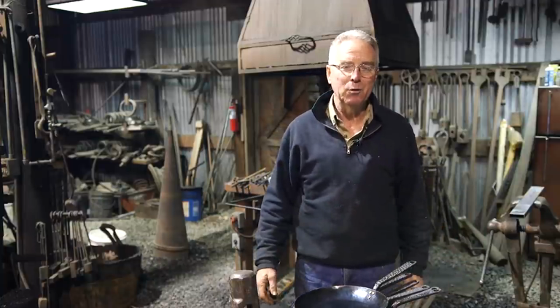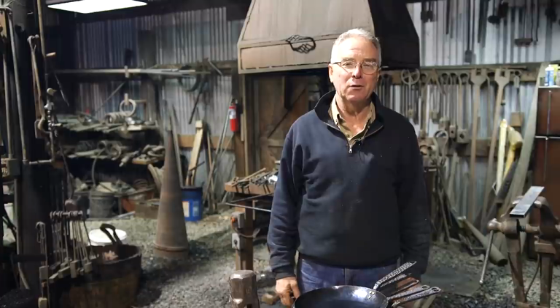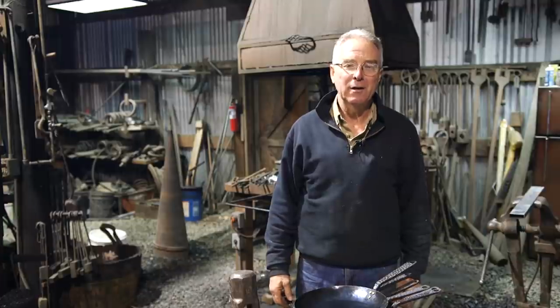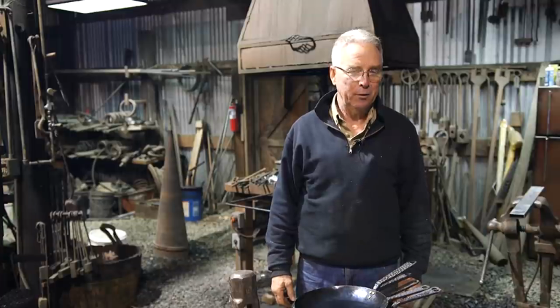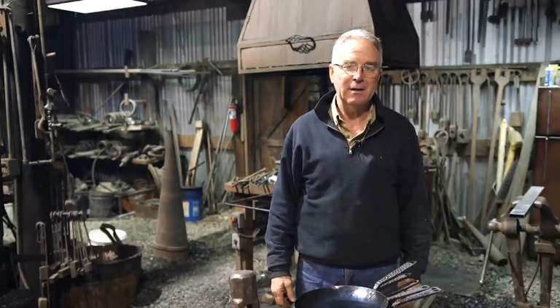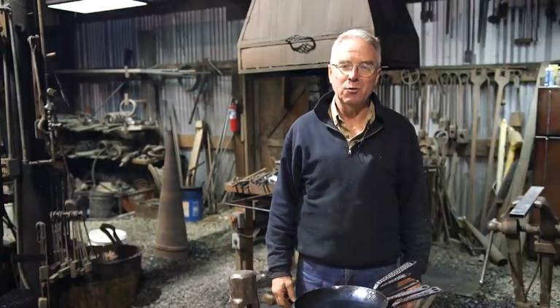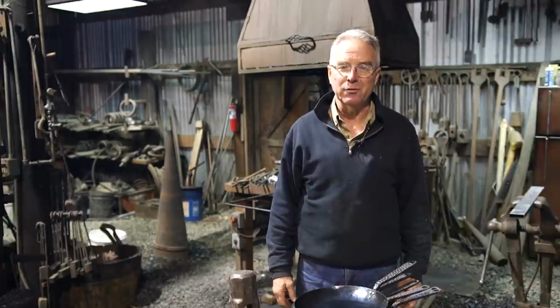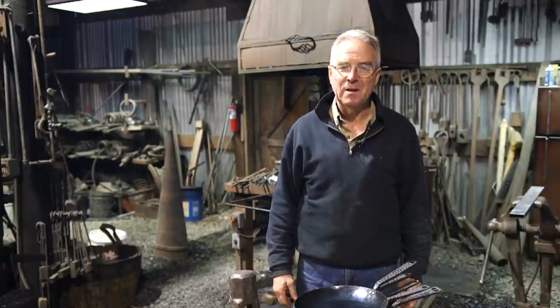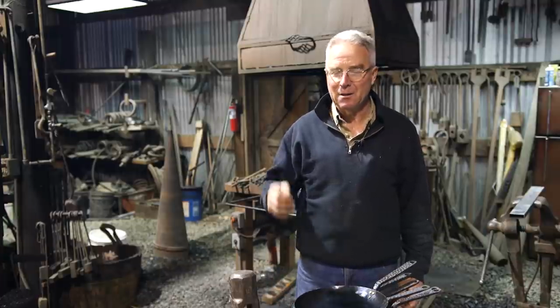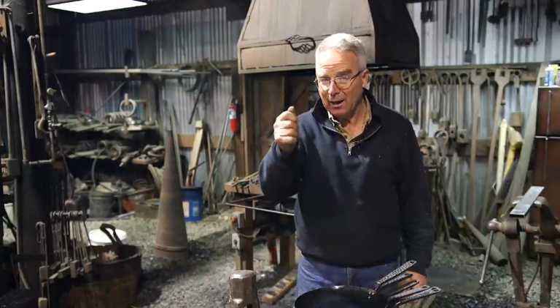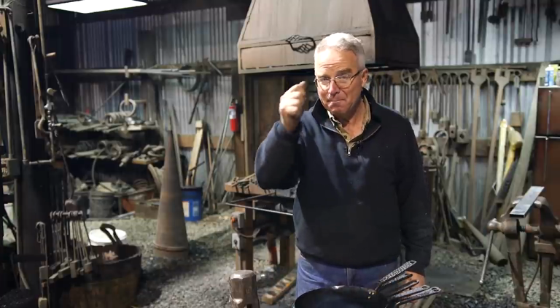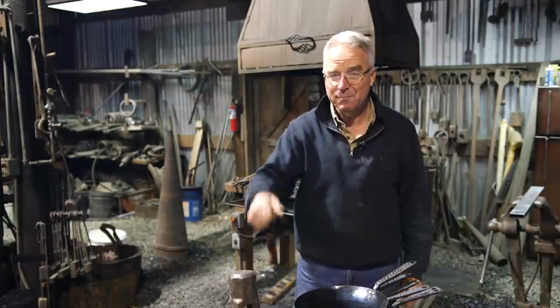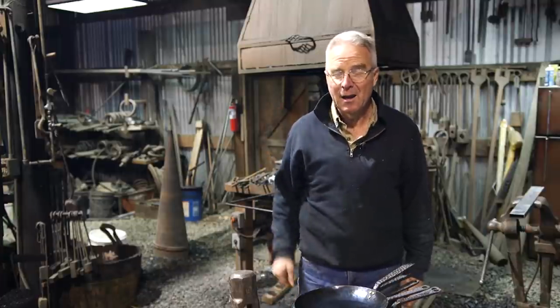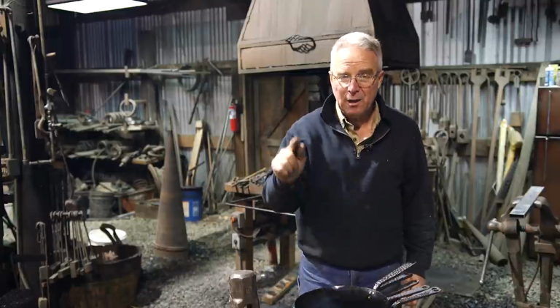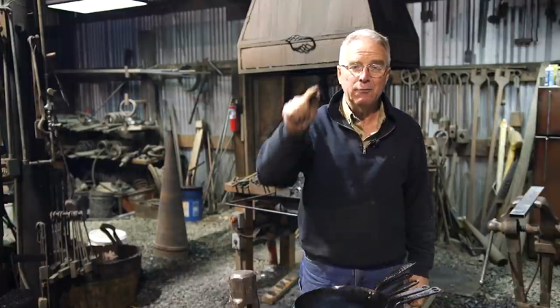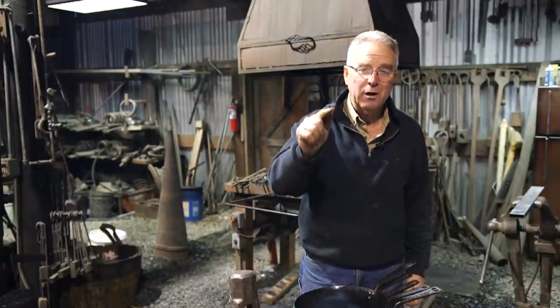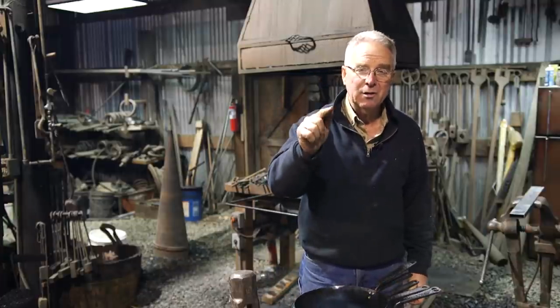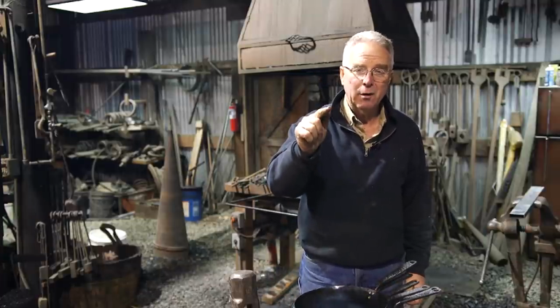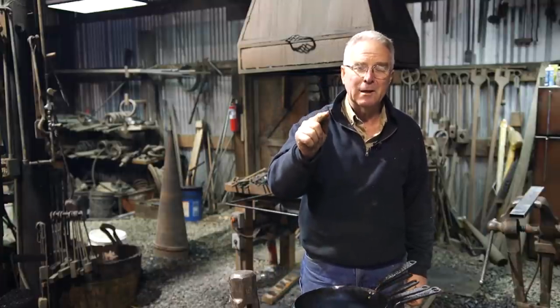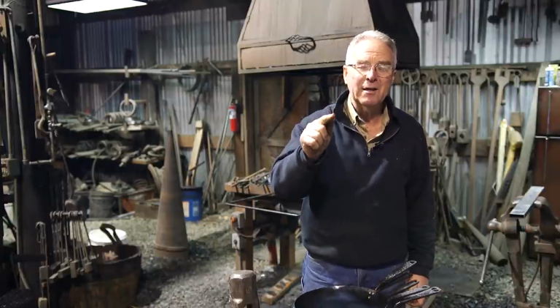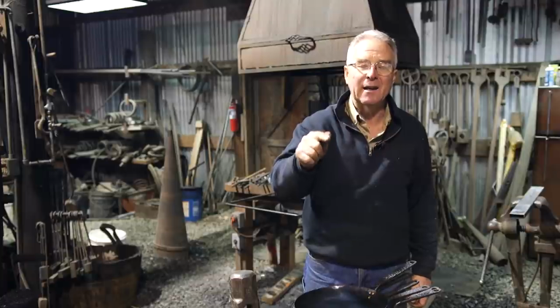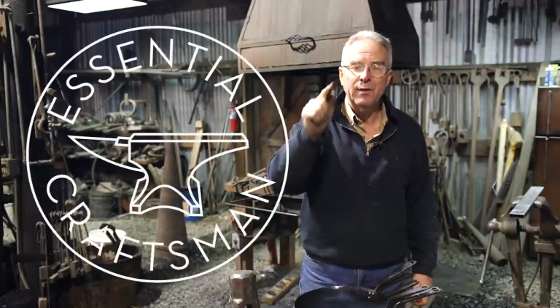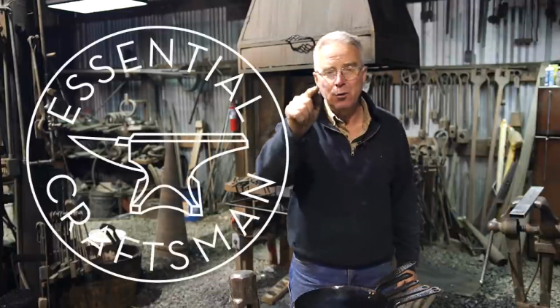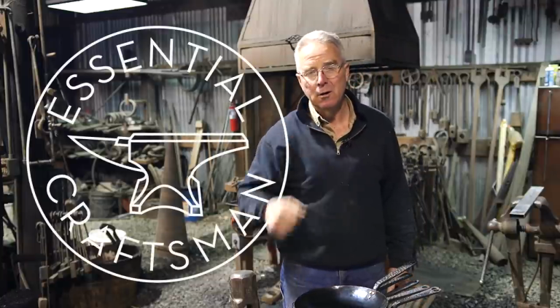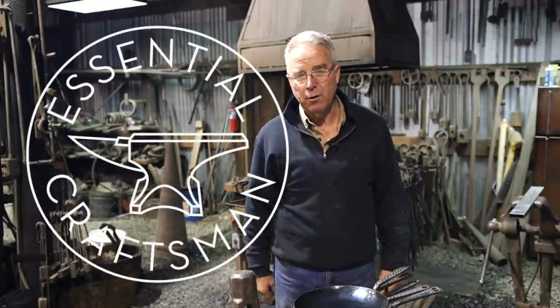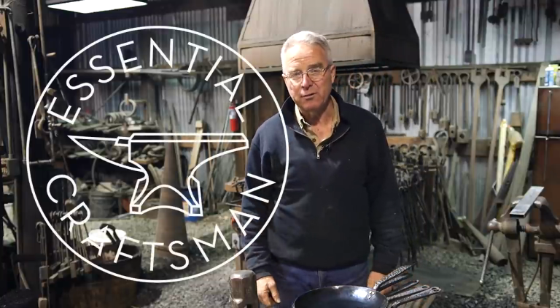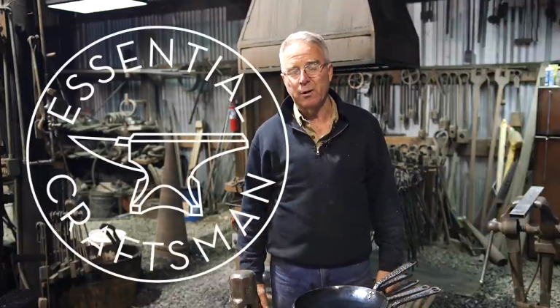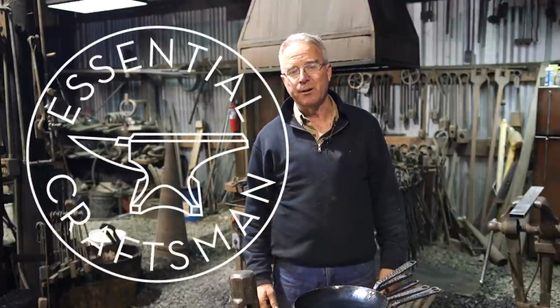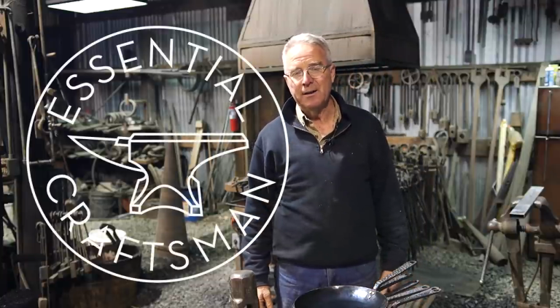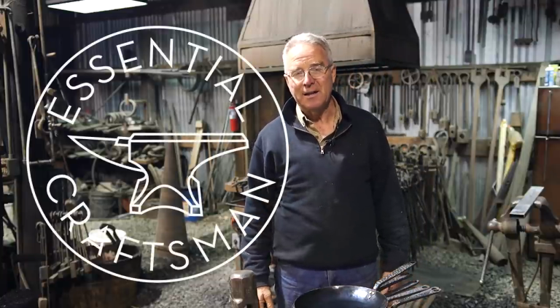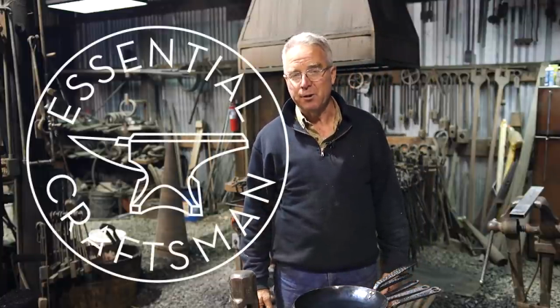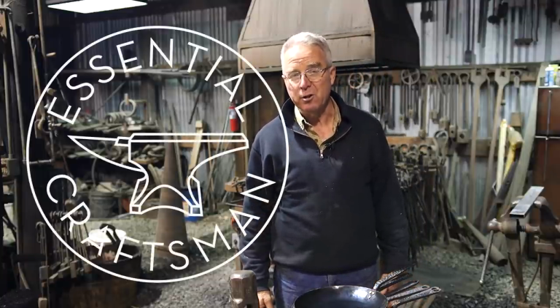So send us an email. We'll look it over and we're going to send out some courses. And in the meantime, thank you for watching Essential Craftsman. Thank you for watching Essential Craftsman. Keep up the good work.